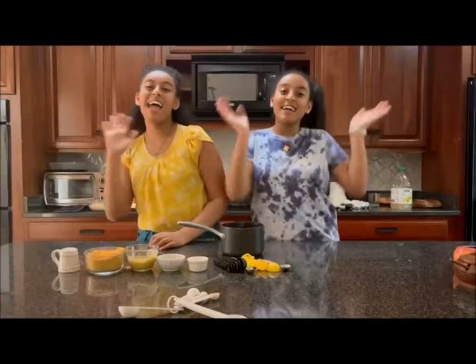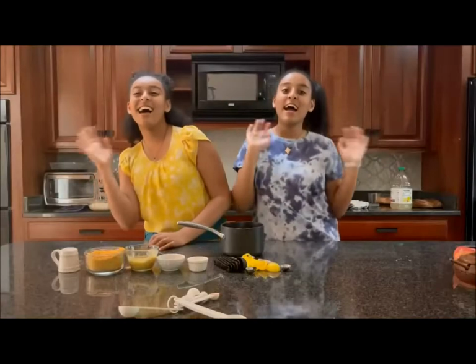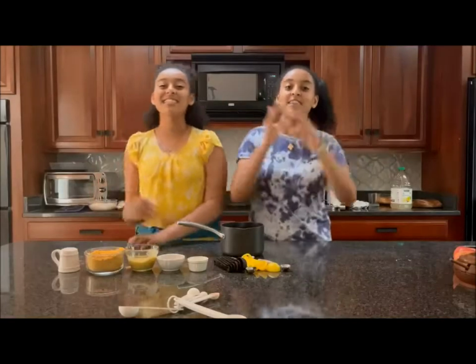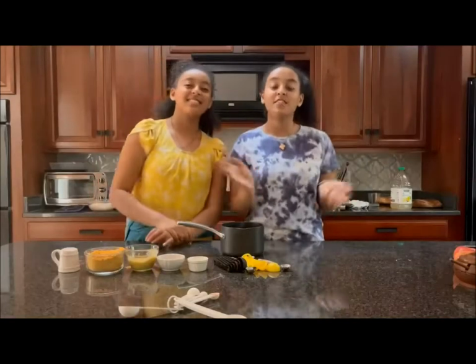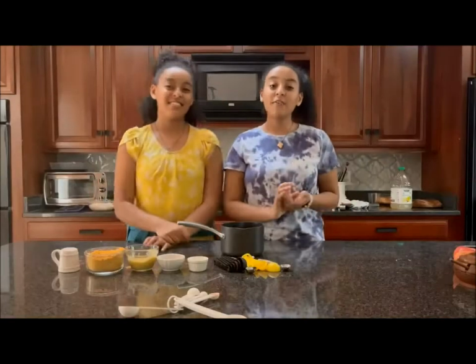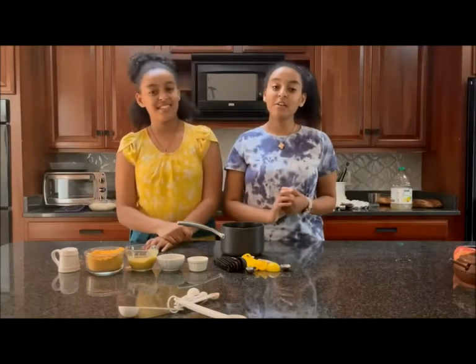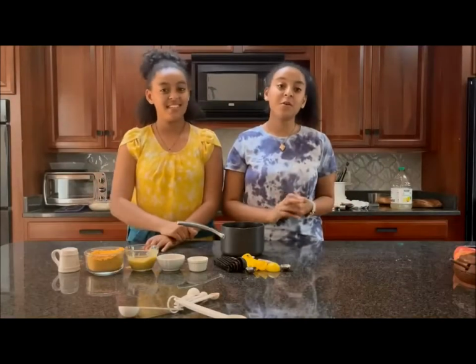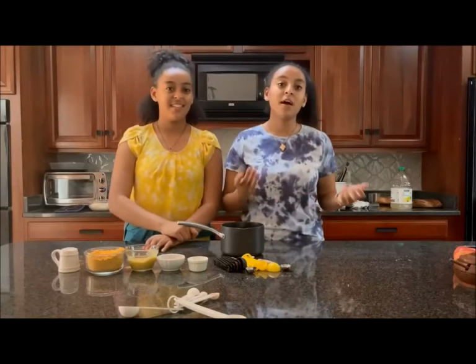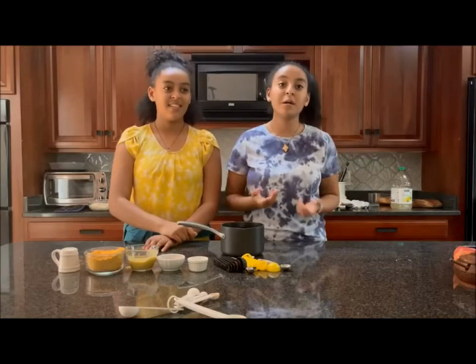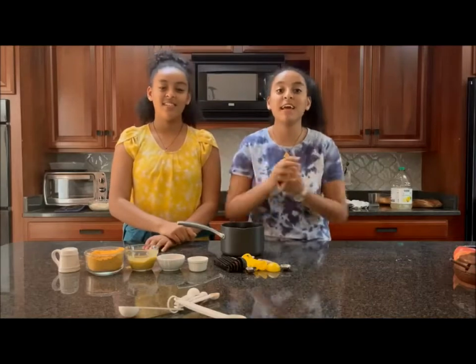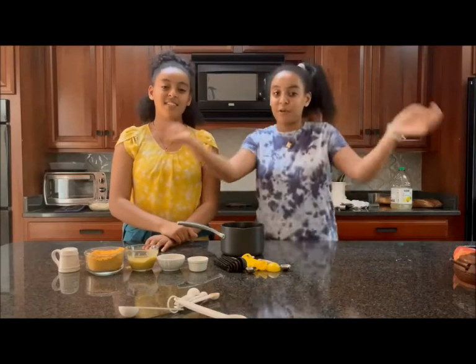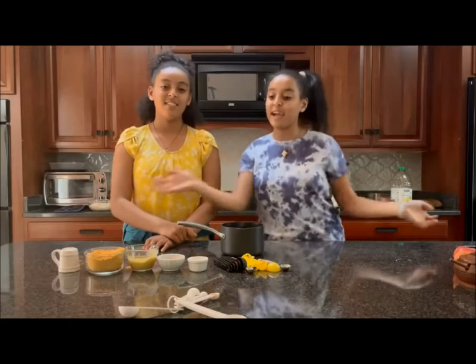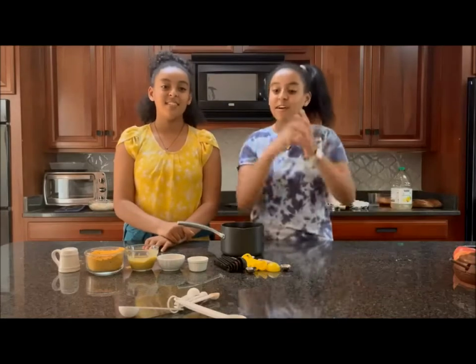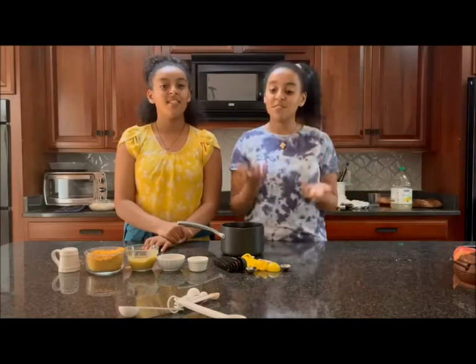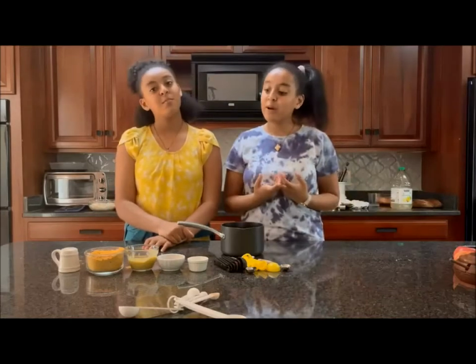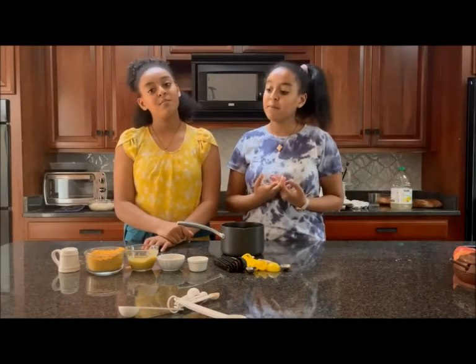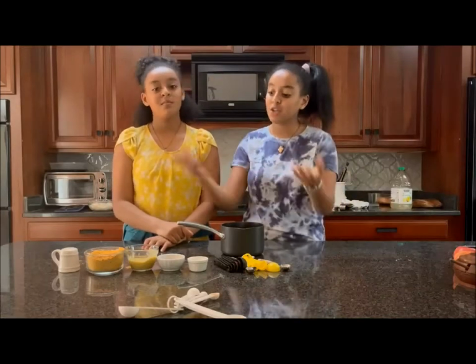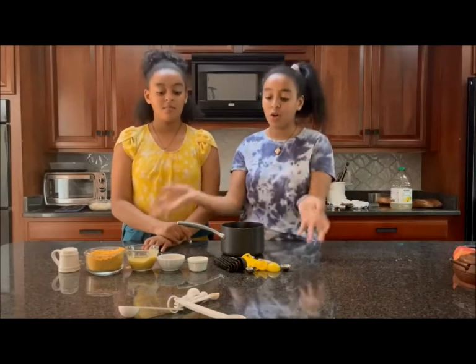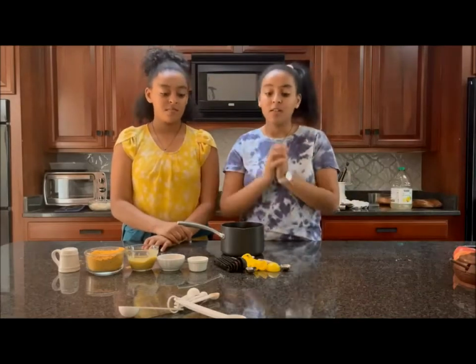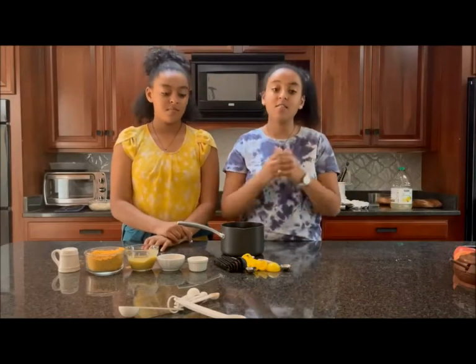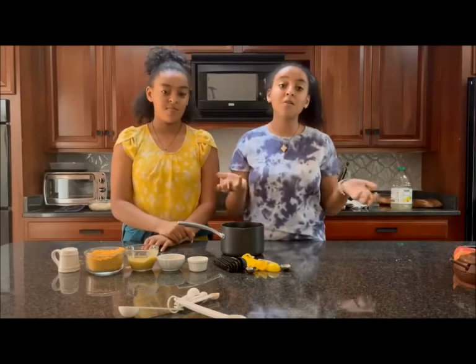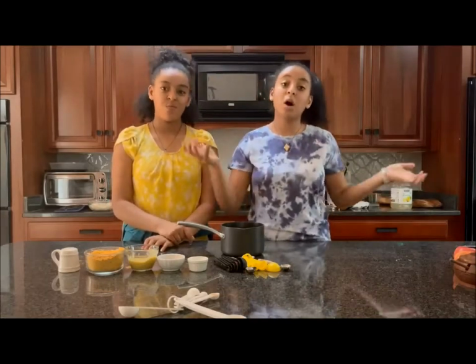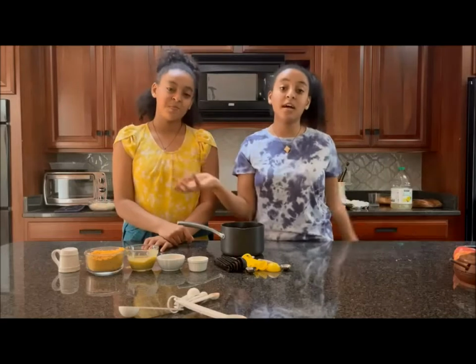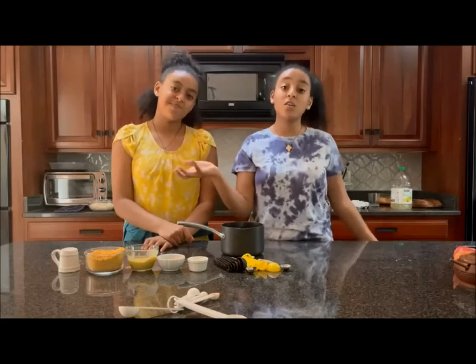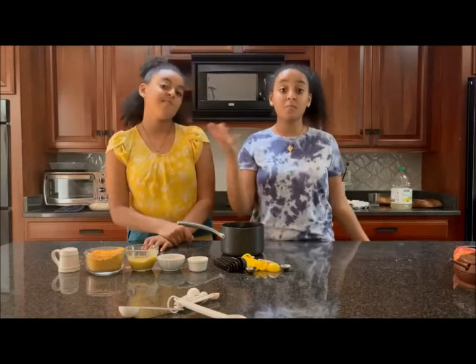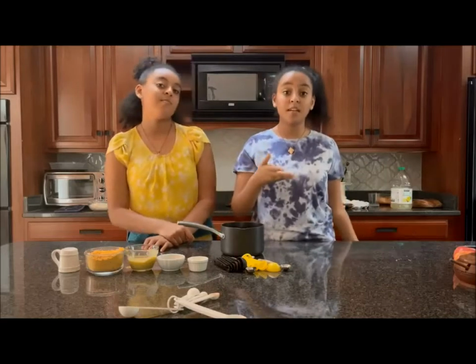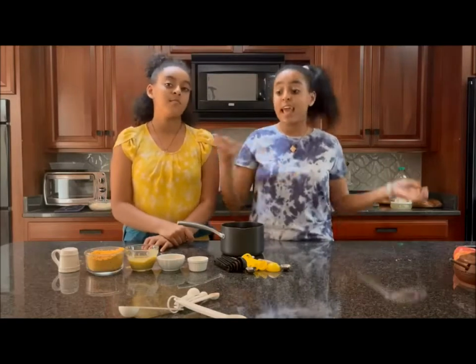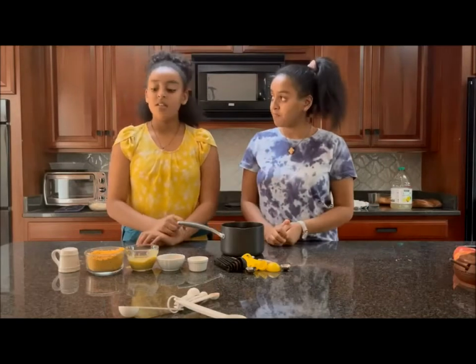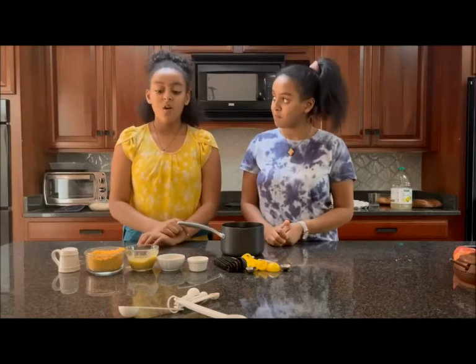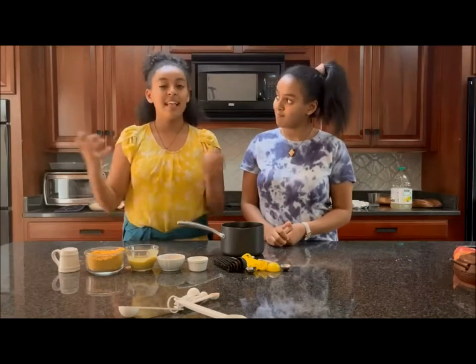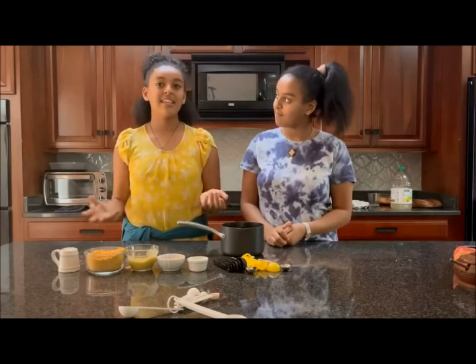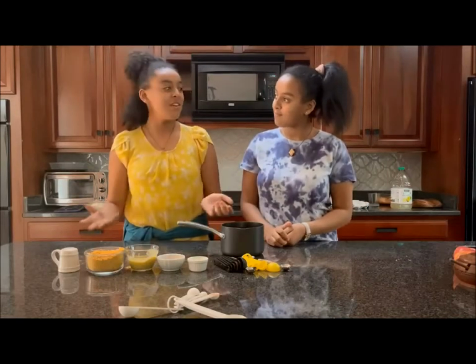Hi guys! Sorry we didn't cook so long here, but here we are now. Today we're going to be making shiddle, since tomorrow is Hosaina, also known as Palm Sunday. So let's get started!